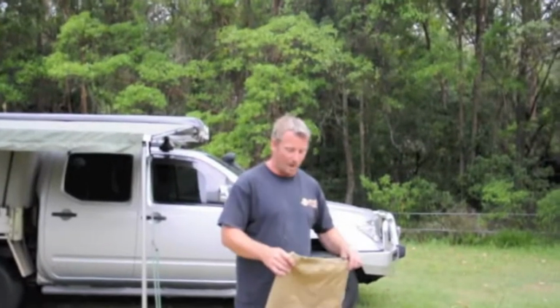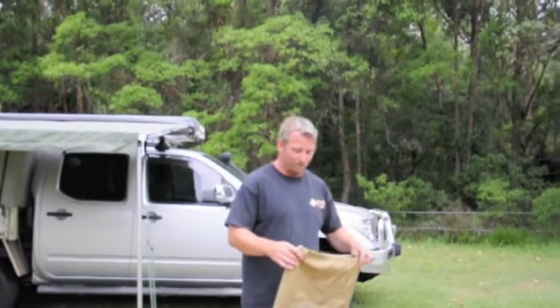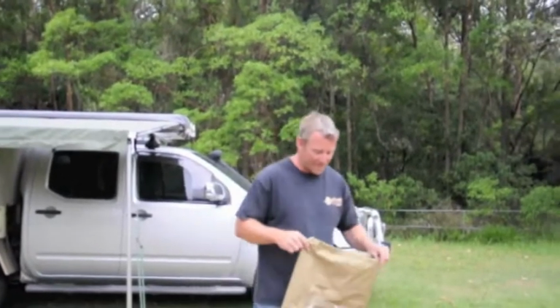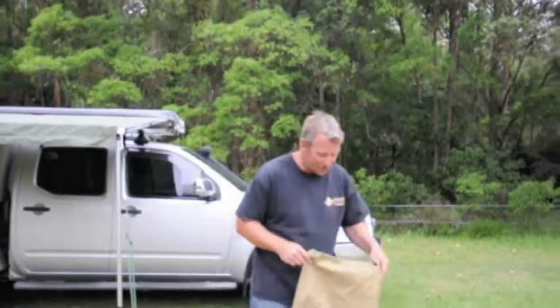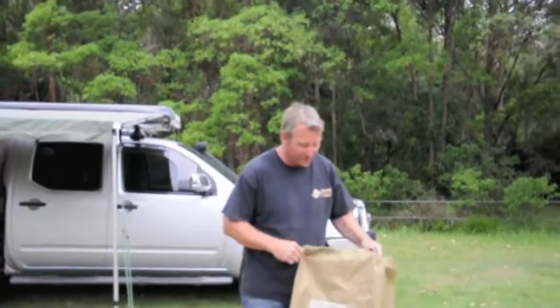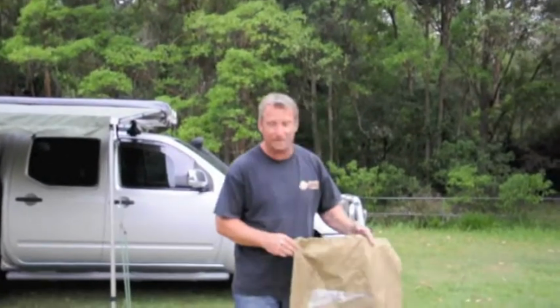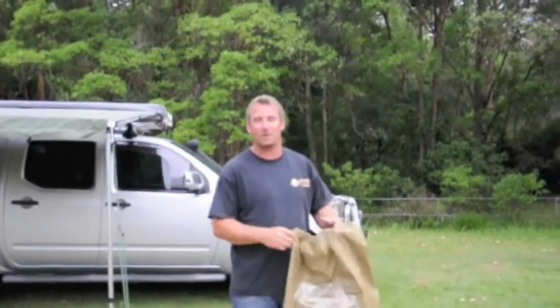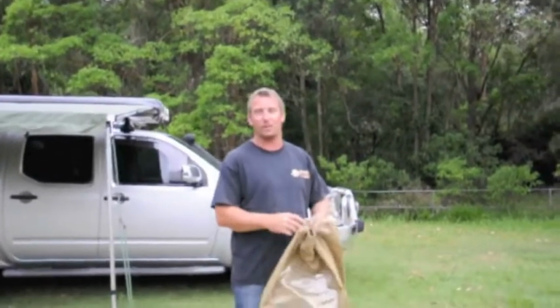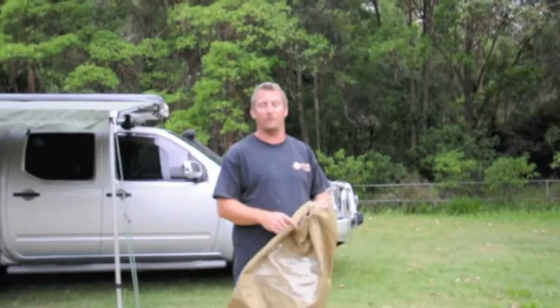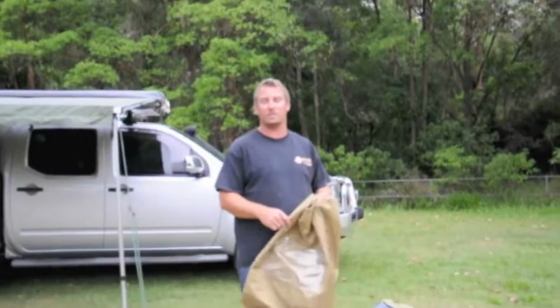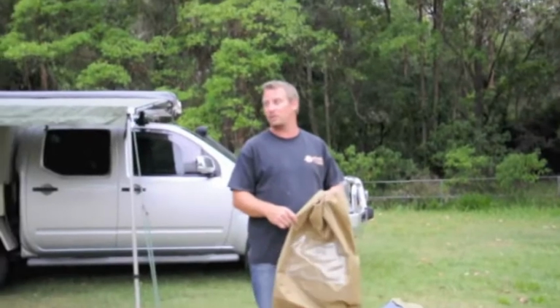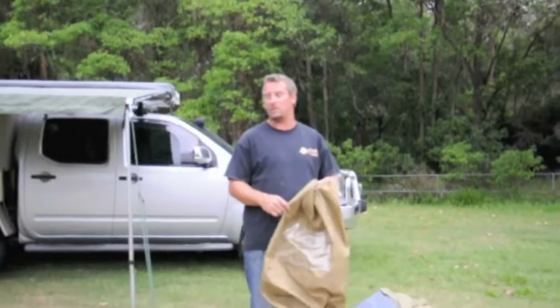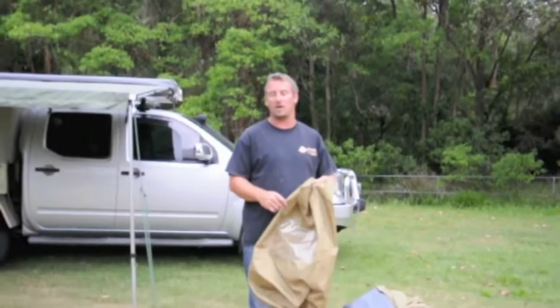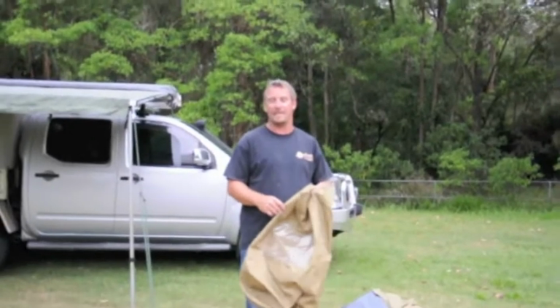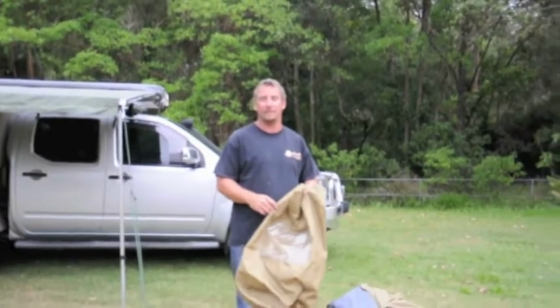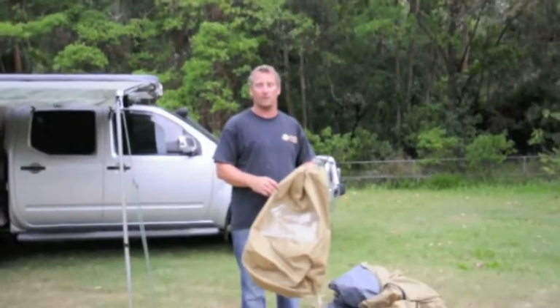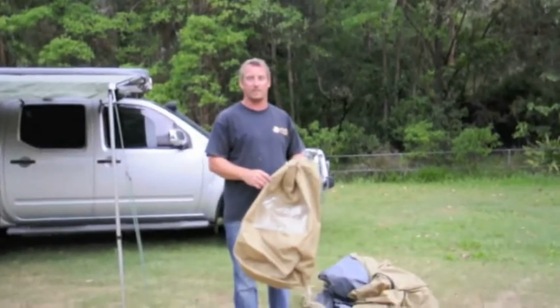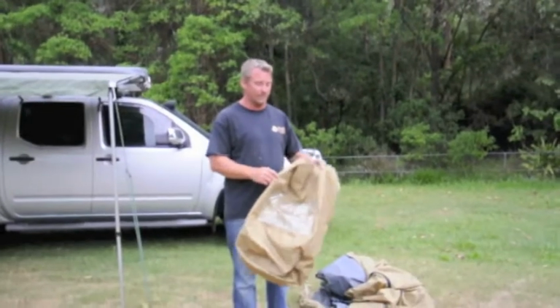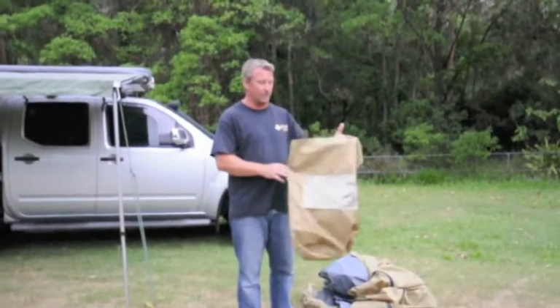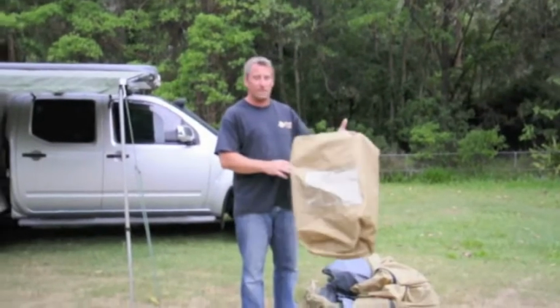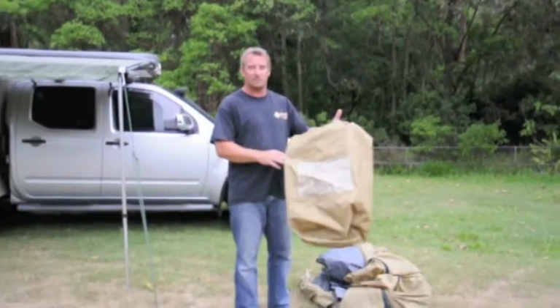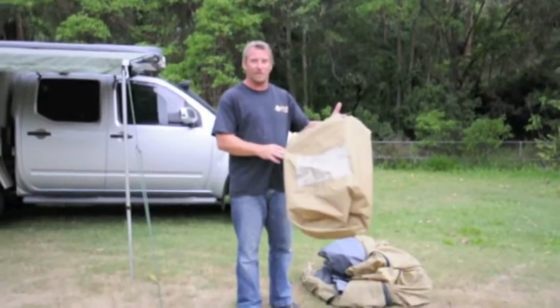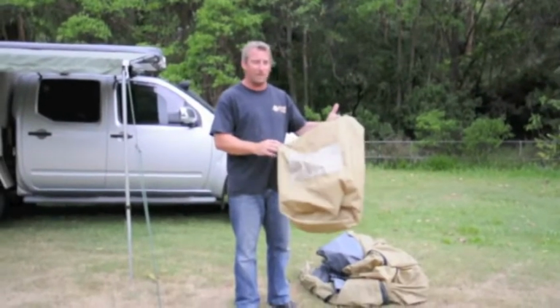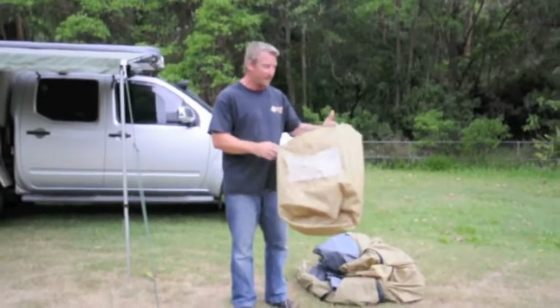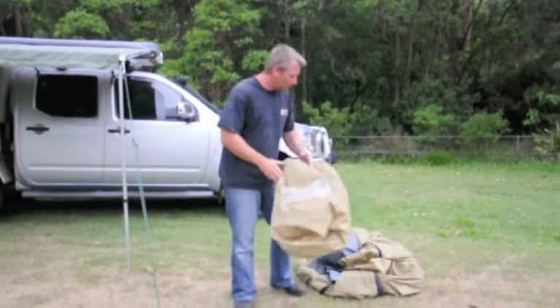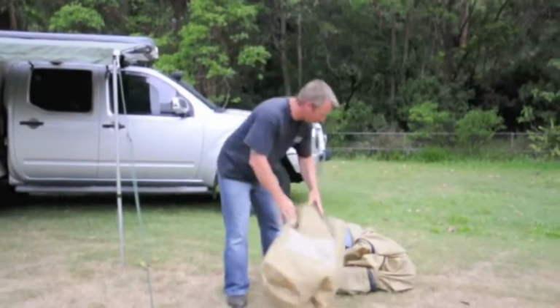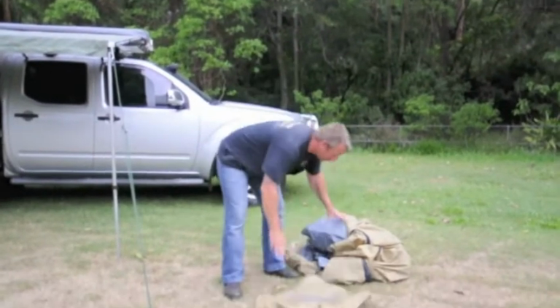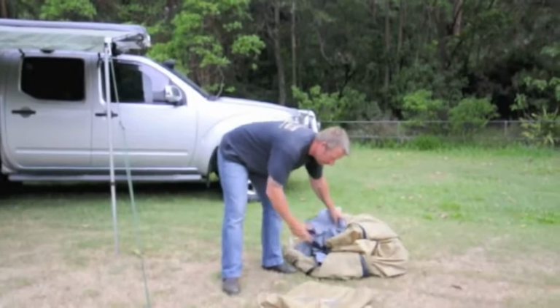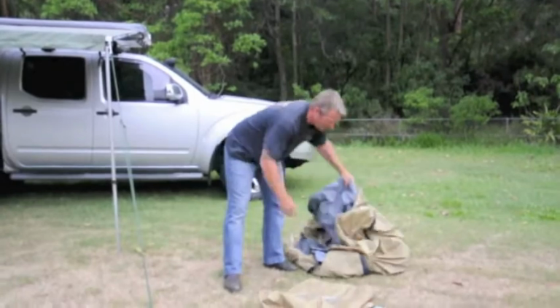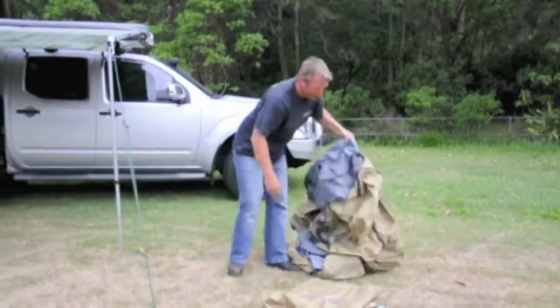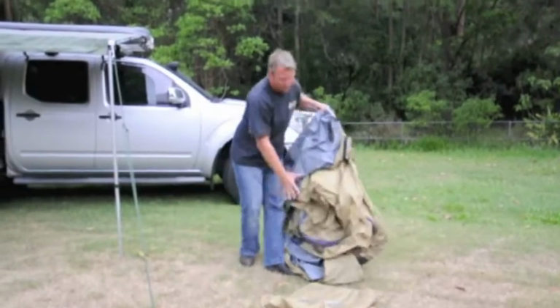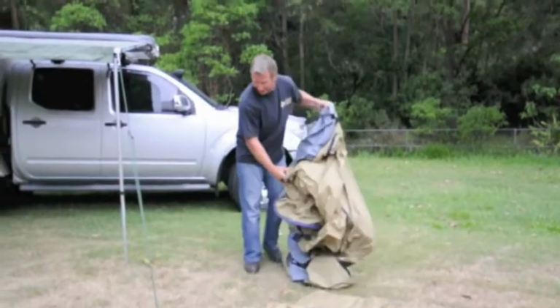Welcome to Aussie Outdoor. We're here to demonstrate the new fully inside closed side tent, or accessory tent. It comes complete in the bag — basically all you've got to do is un-bag it.